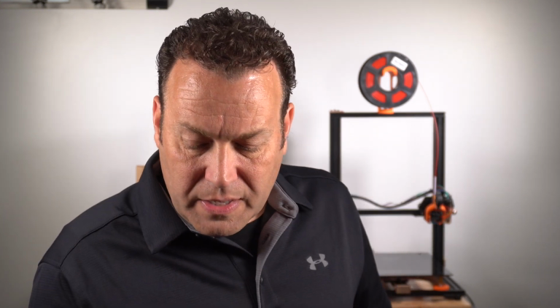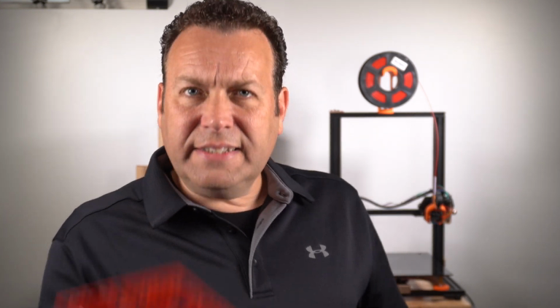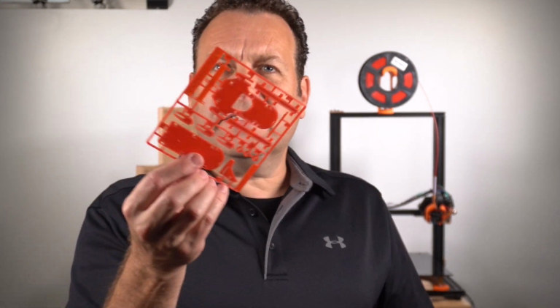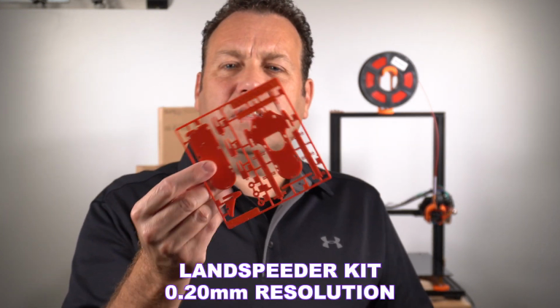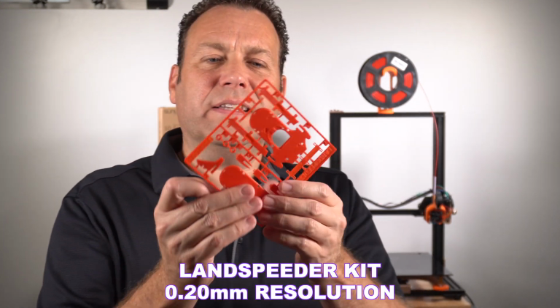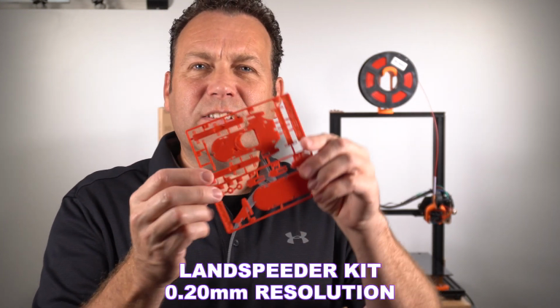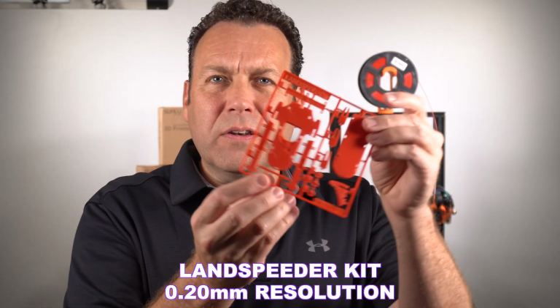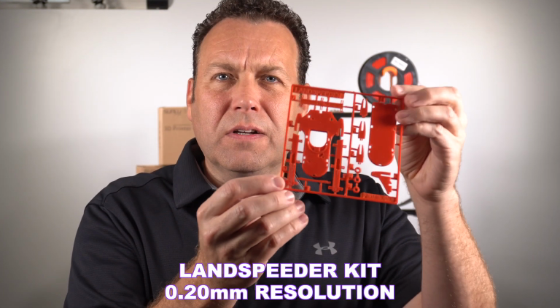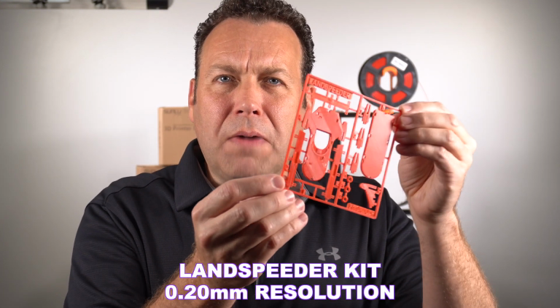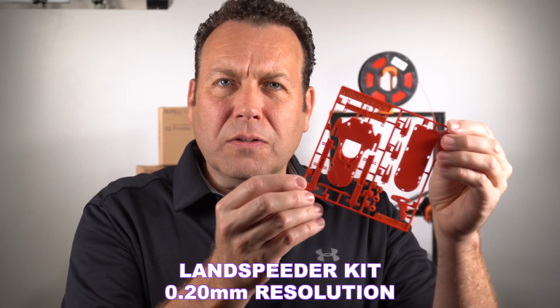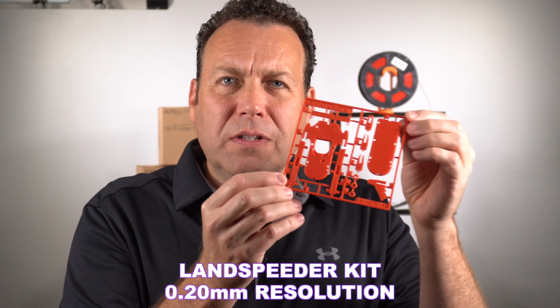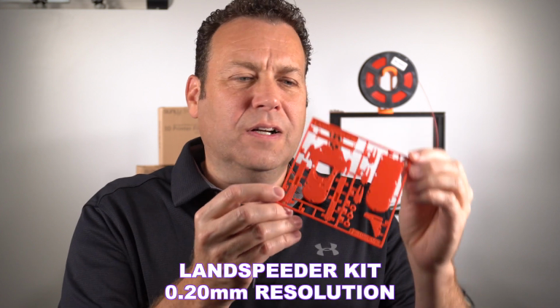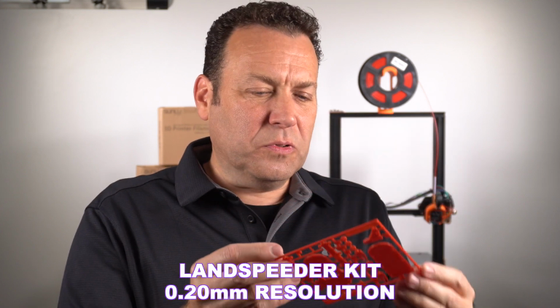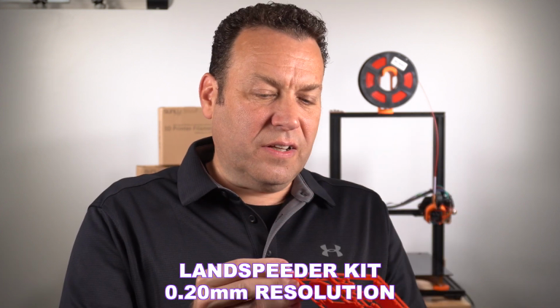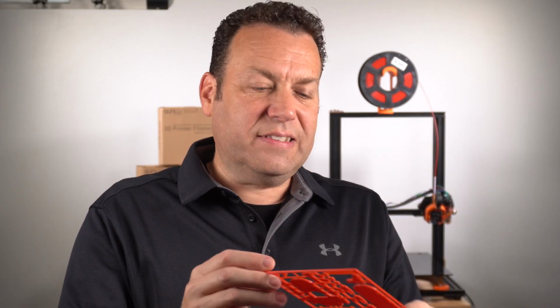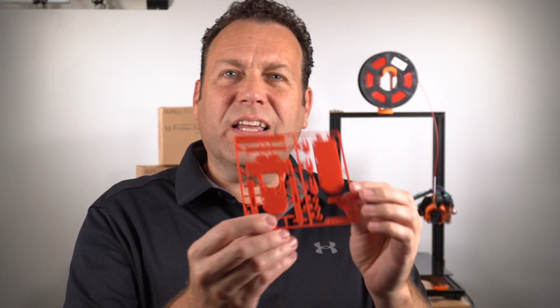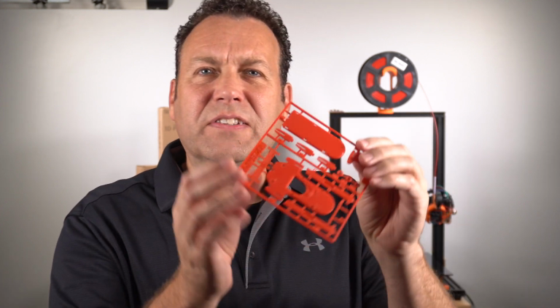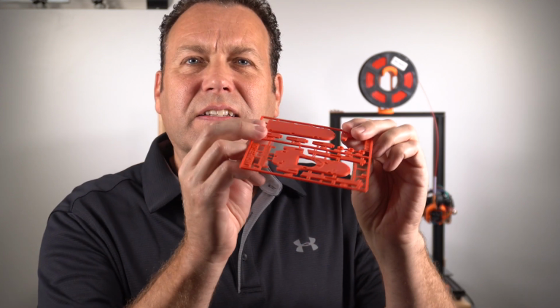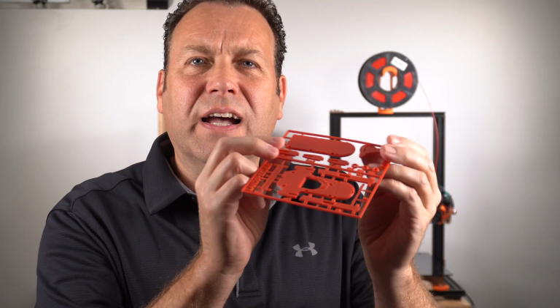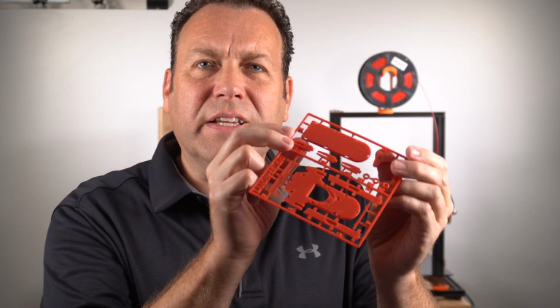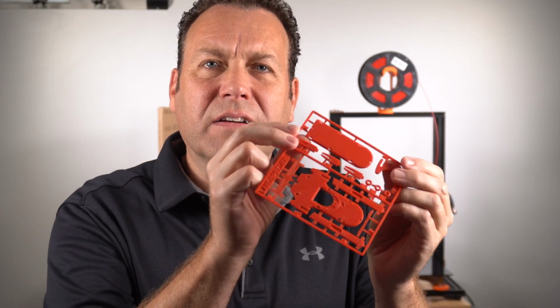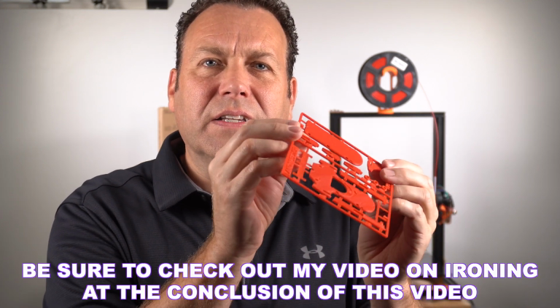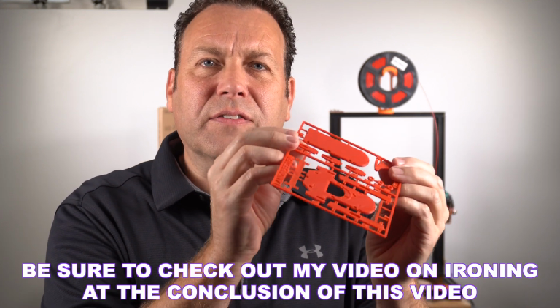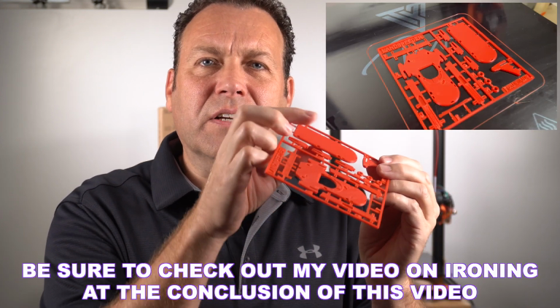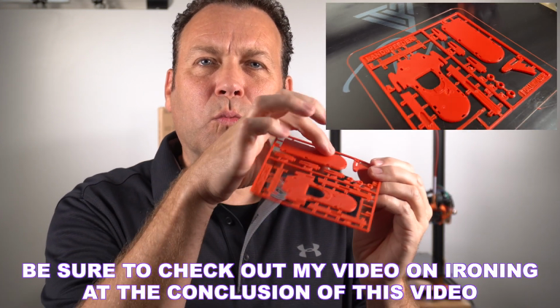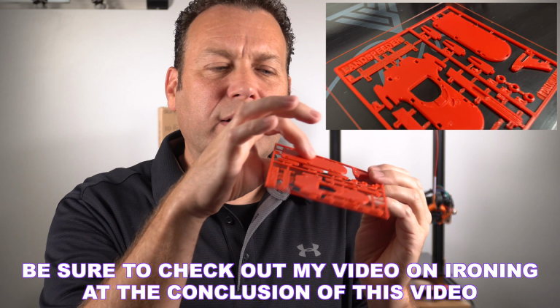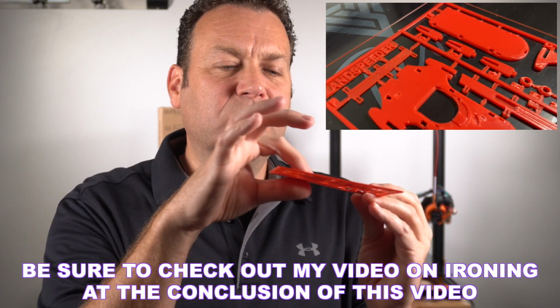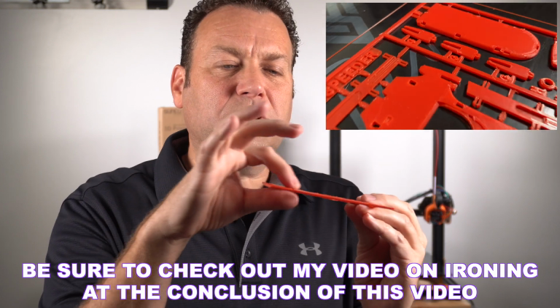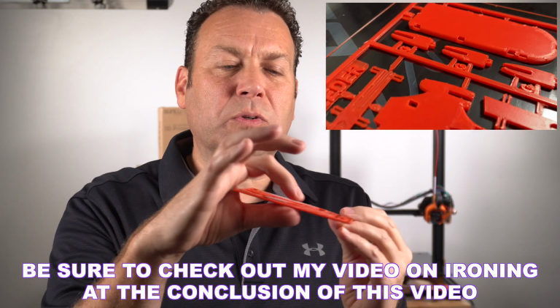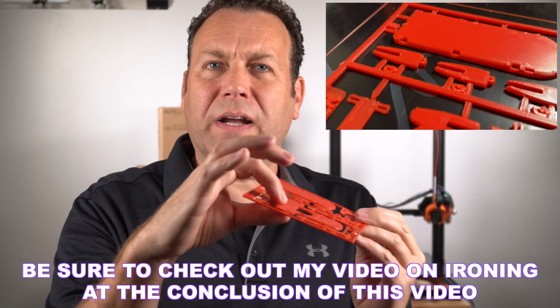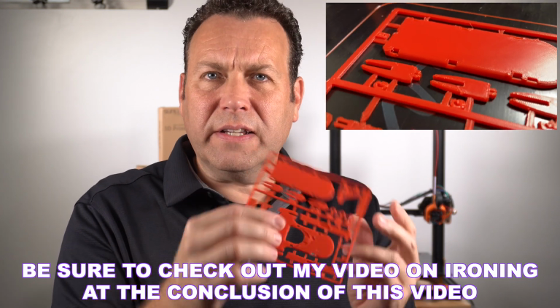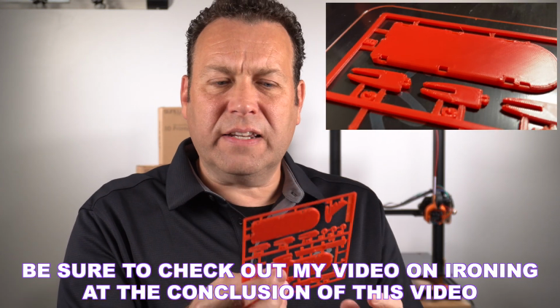I did this little land speeder model. This was kind of nice — I don't know if you can see the ironing here, get the reflection there. Really super smooth on my ironing settings.